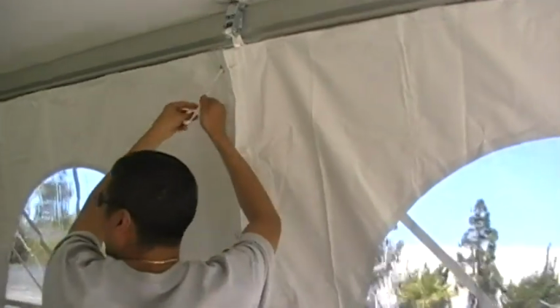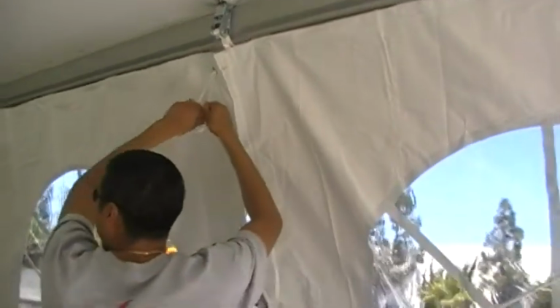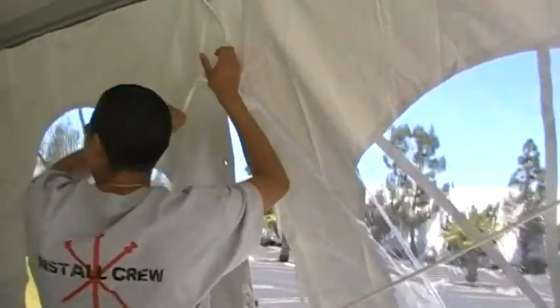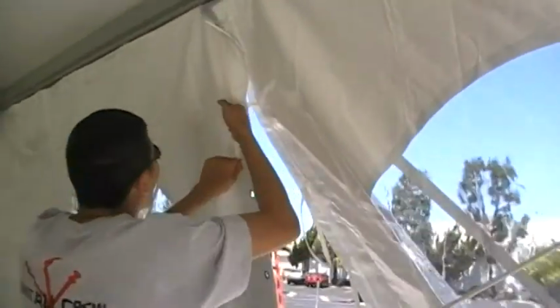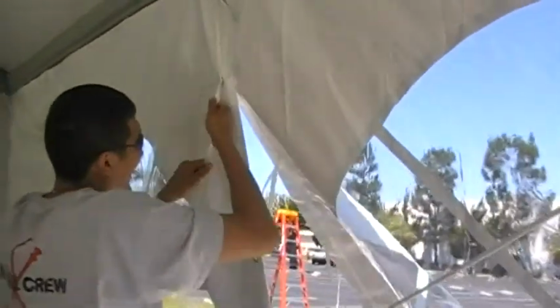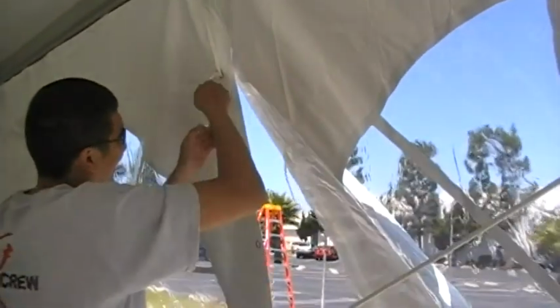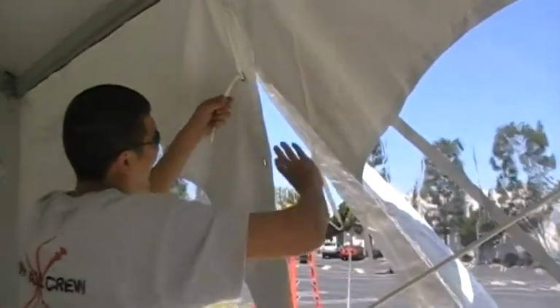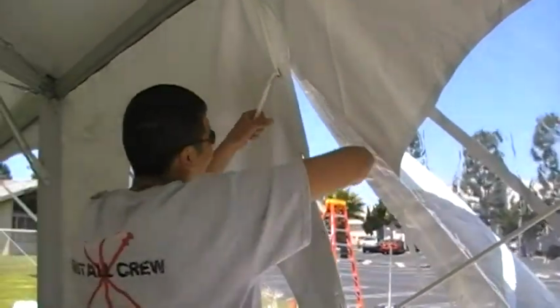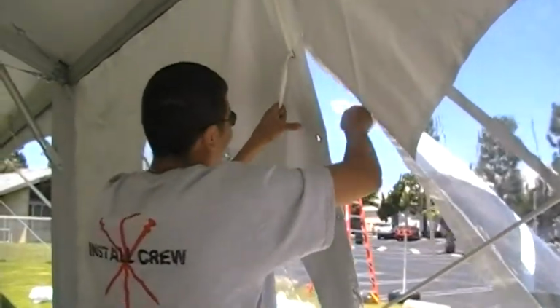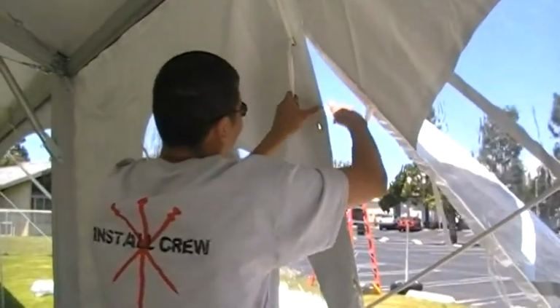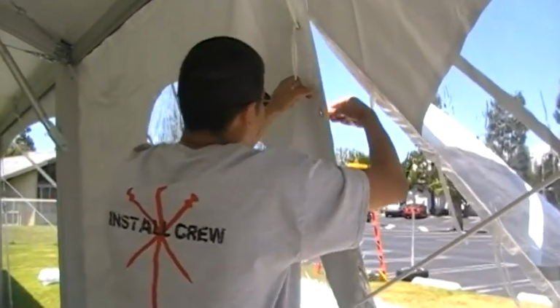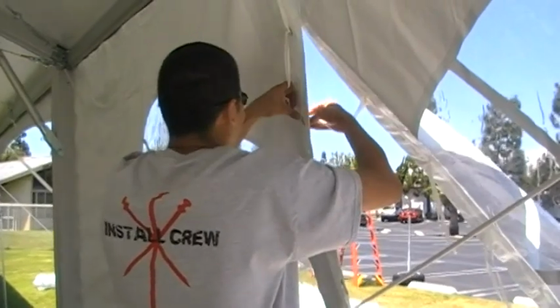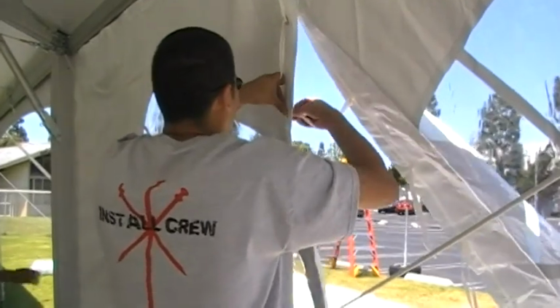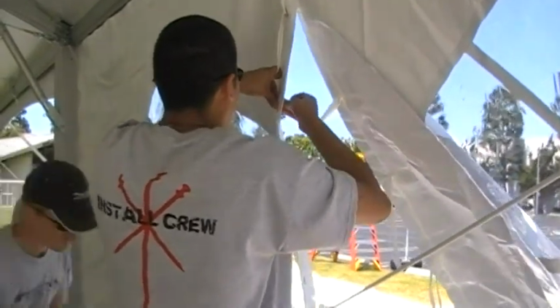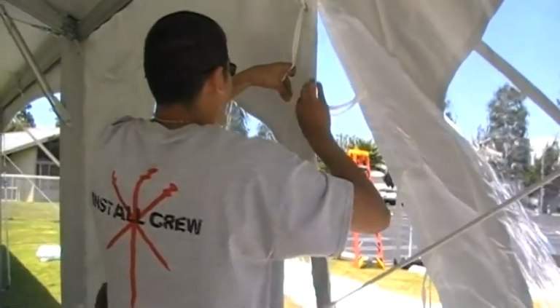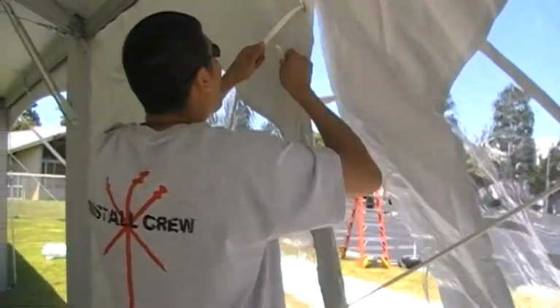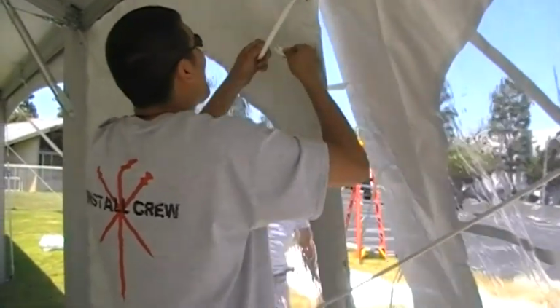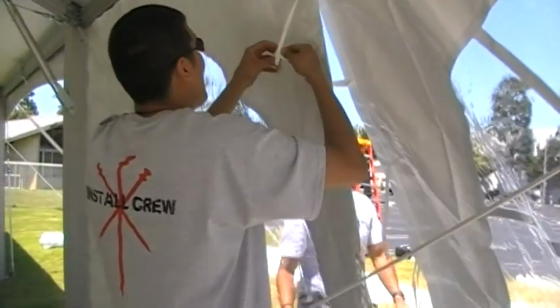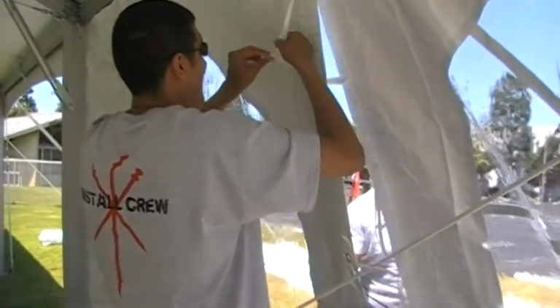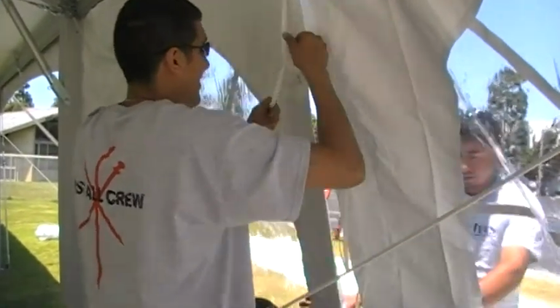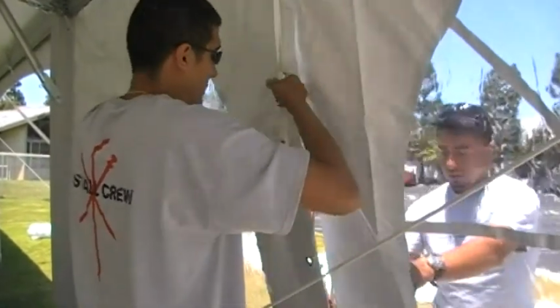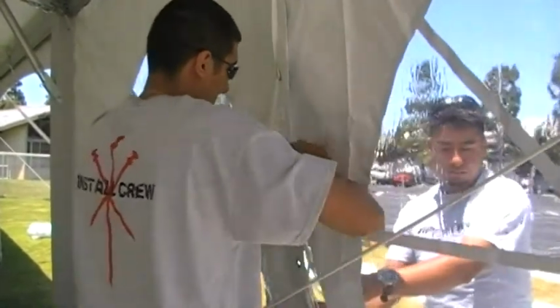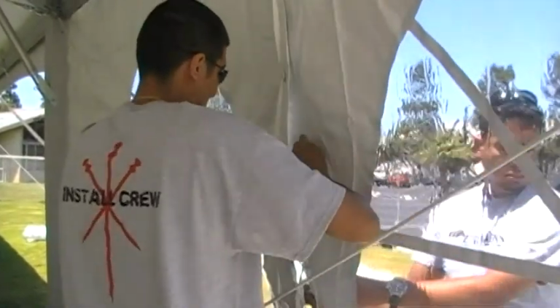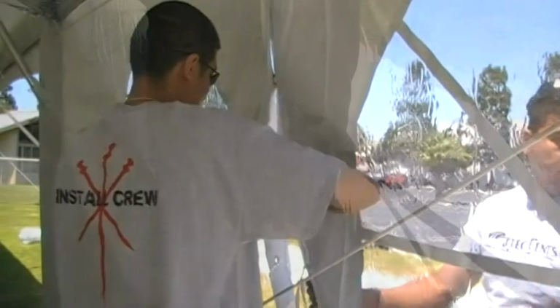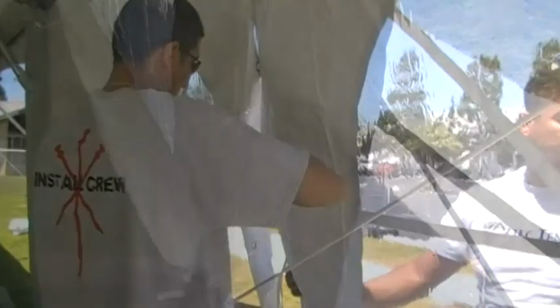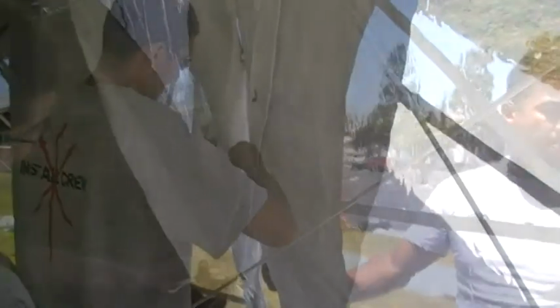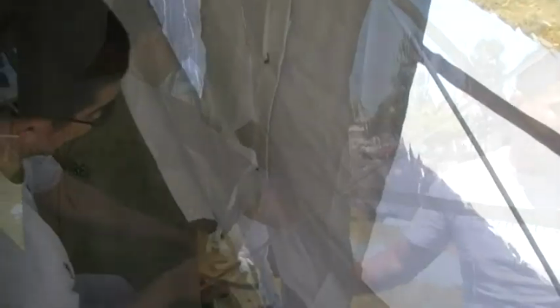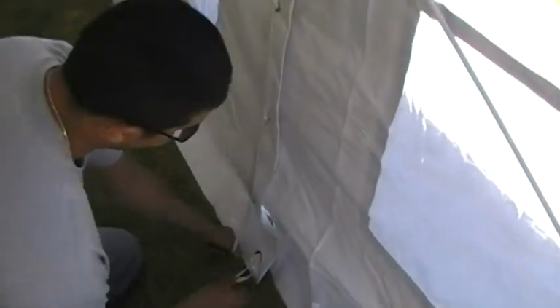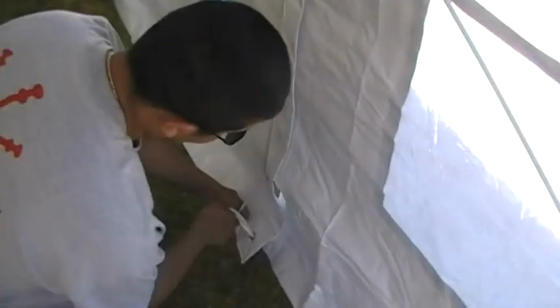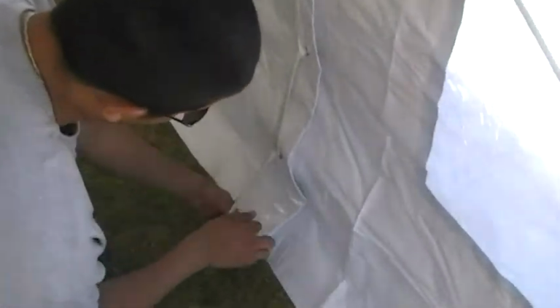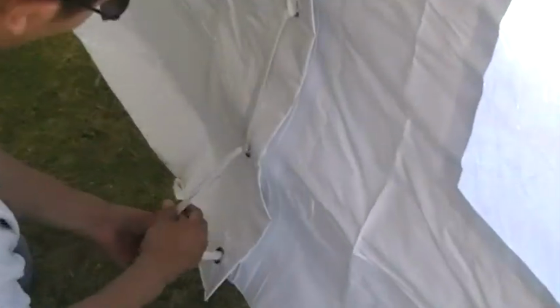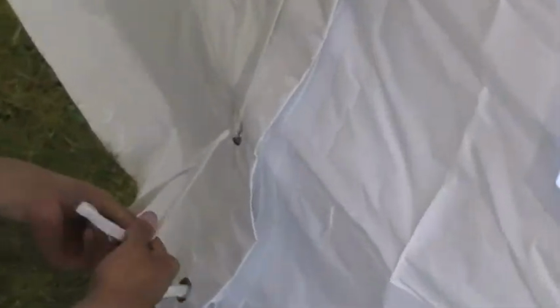In this illustration, we're showing the connection with a lace method. When you get to the bottom, simply tie off the lace with an overhand knot.